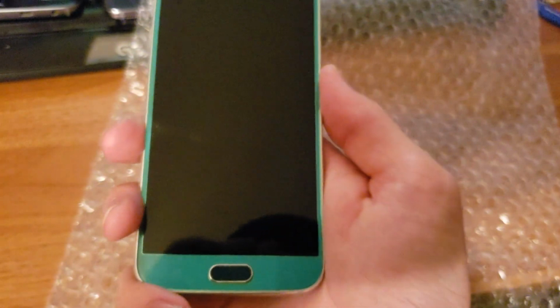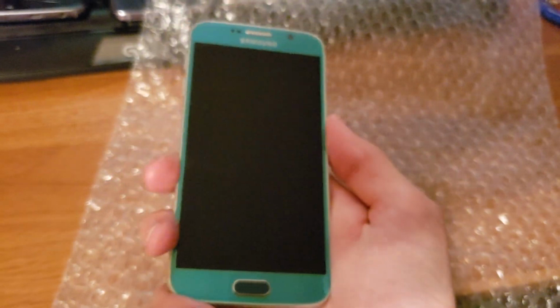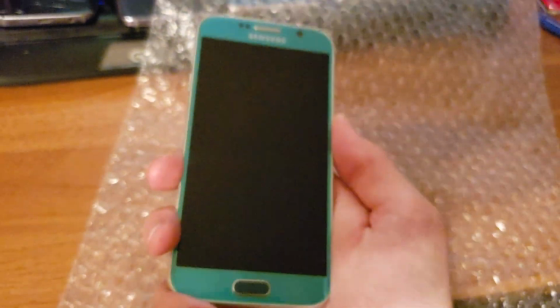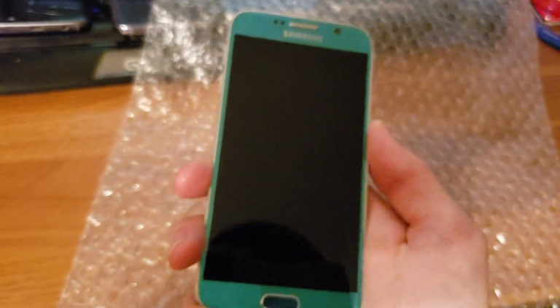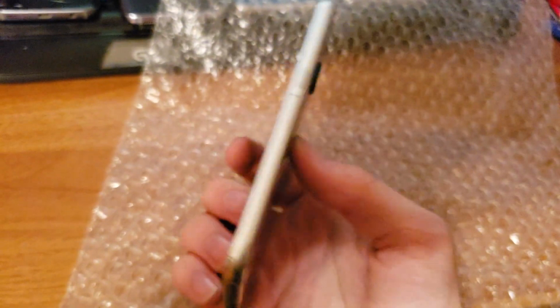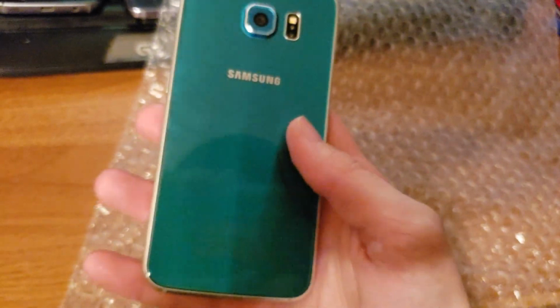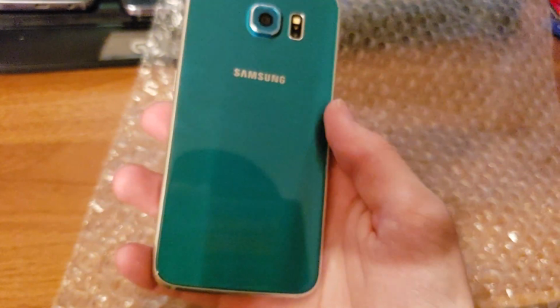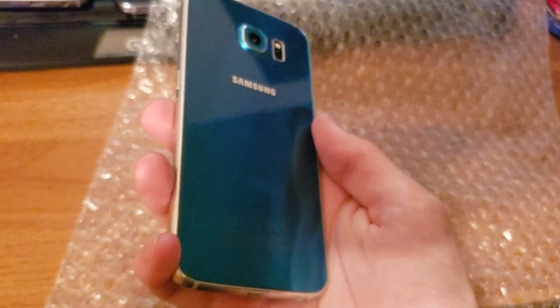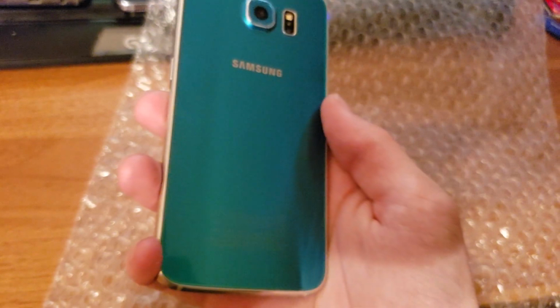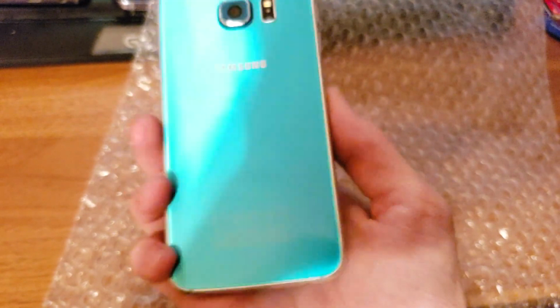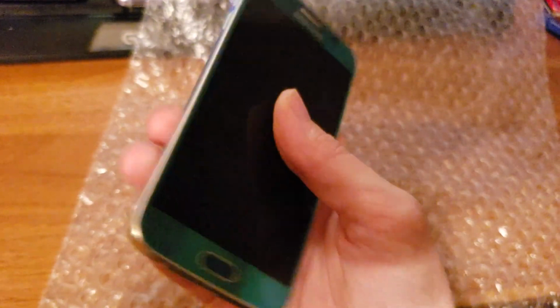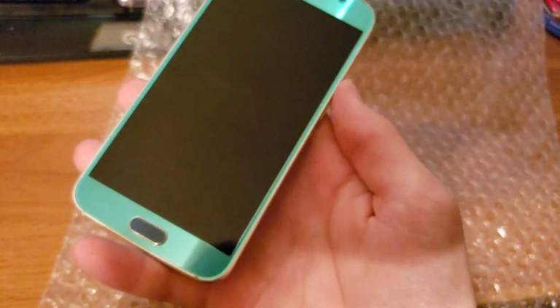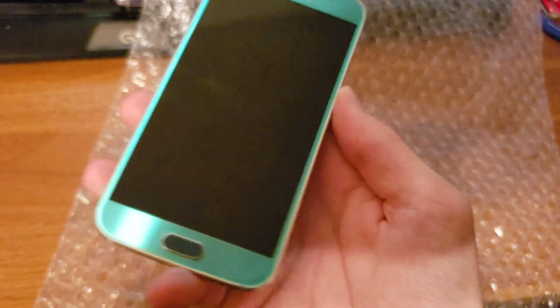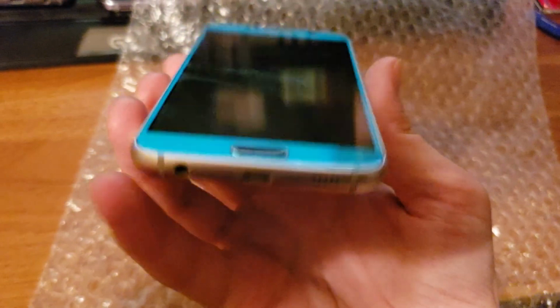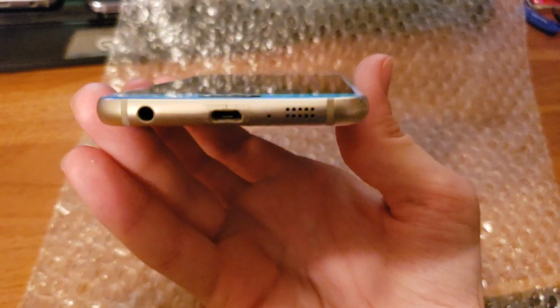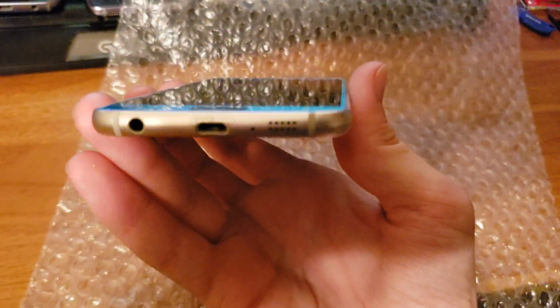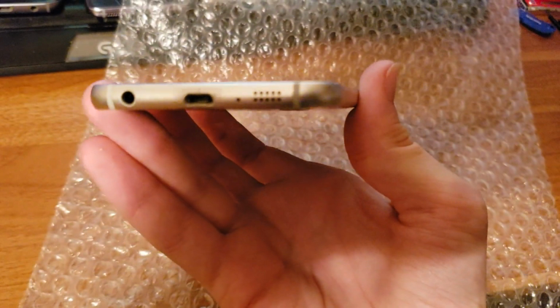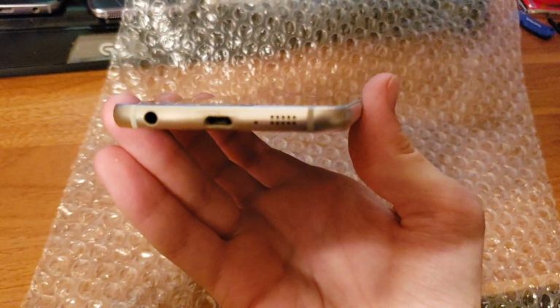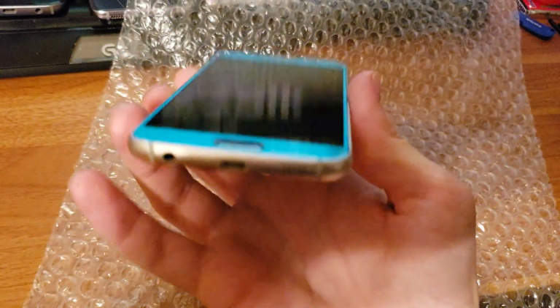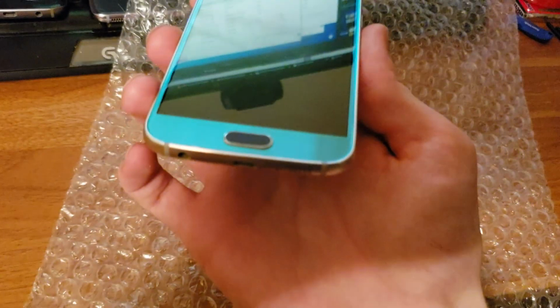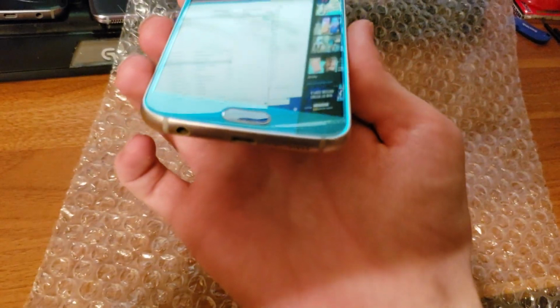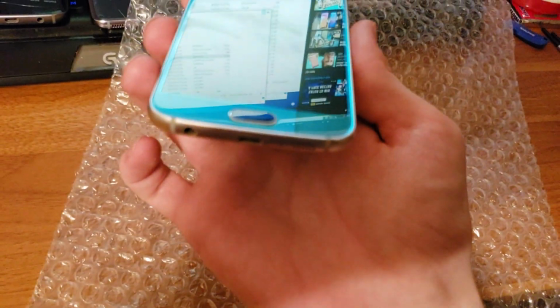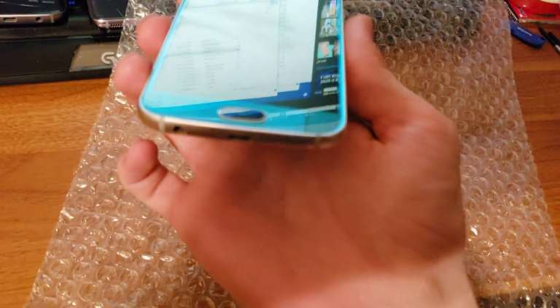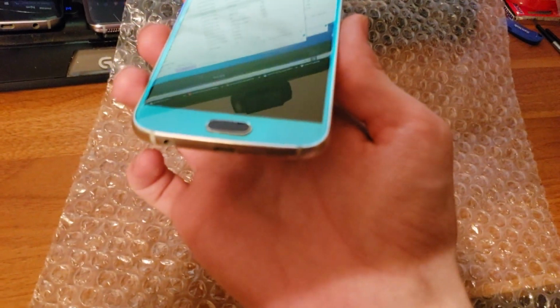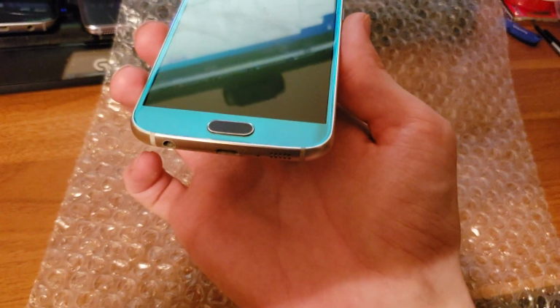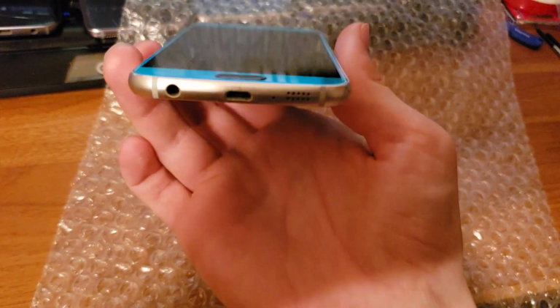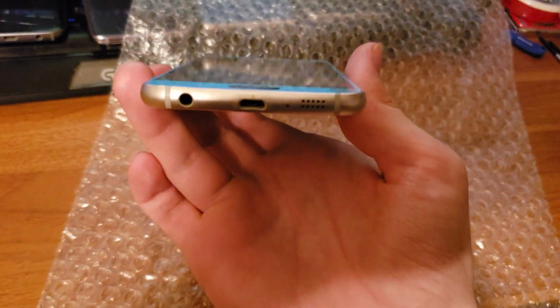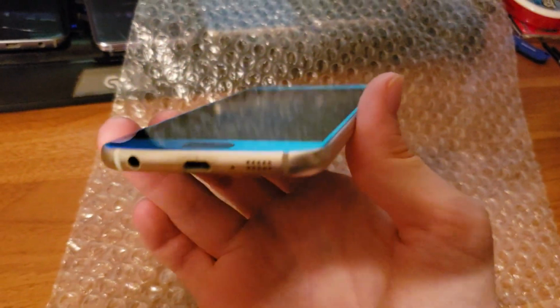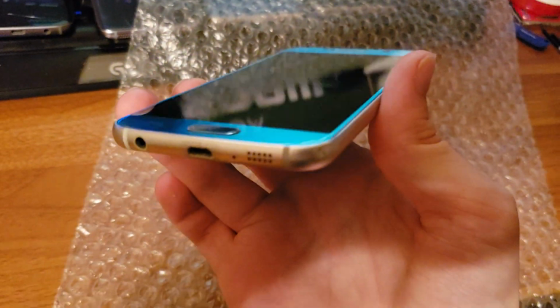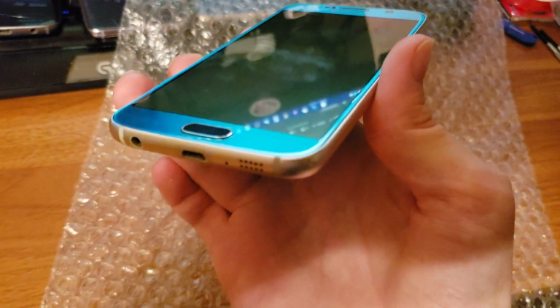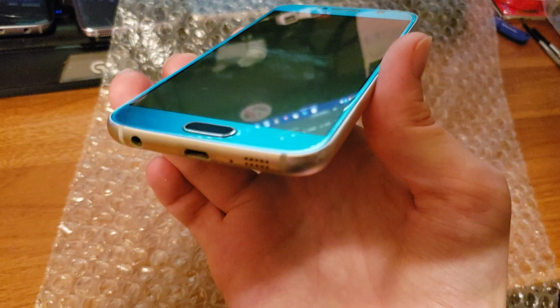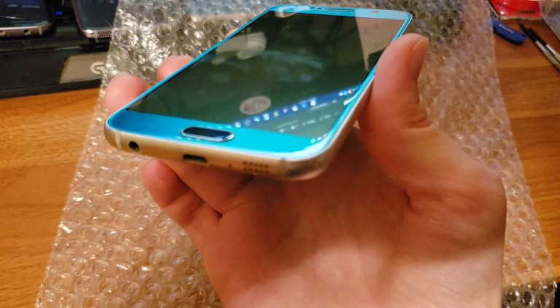I was gonna buy one brand new in the box for like $130, $120. But I got this one for like $60 or $70. You can see there's some scratches down there that I don't like.